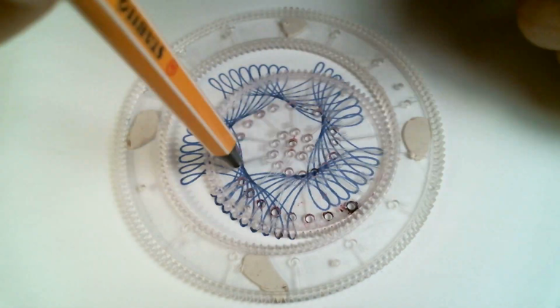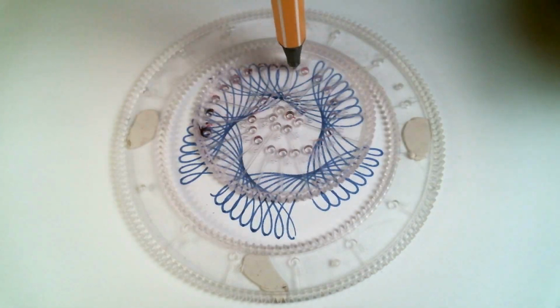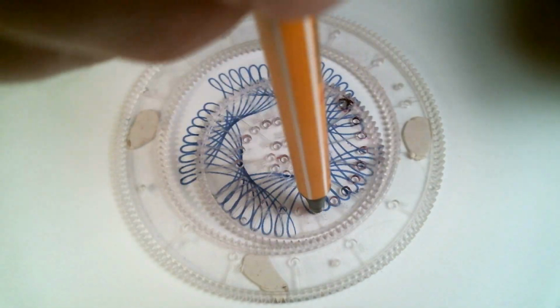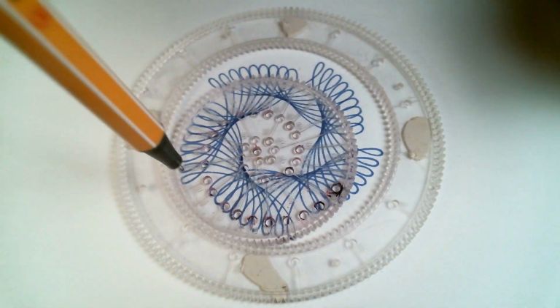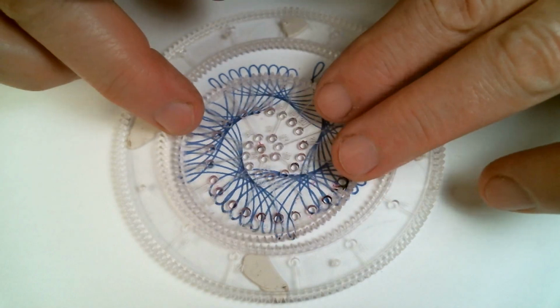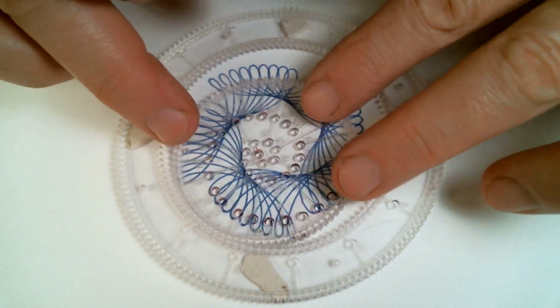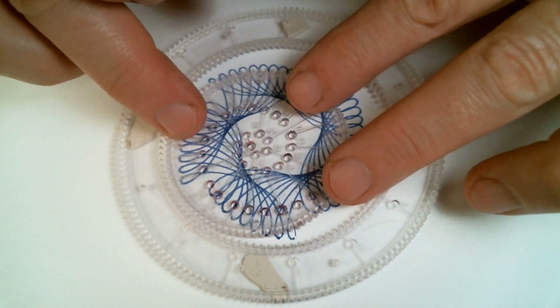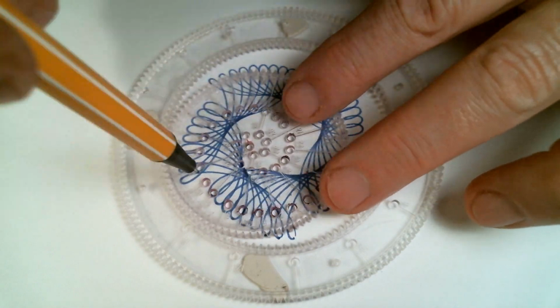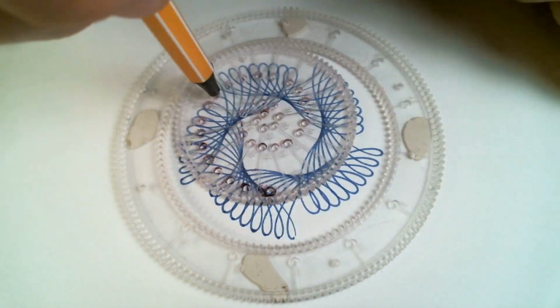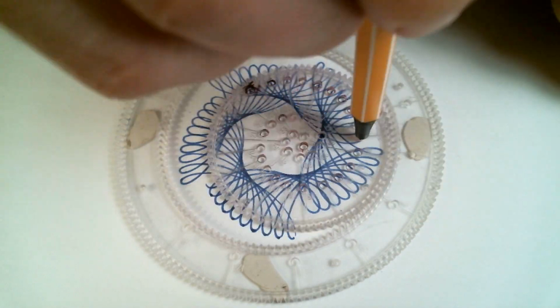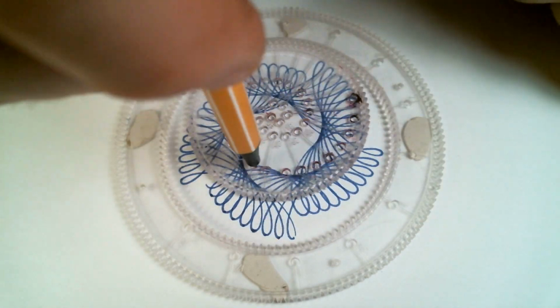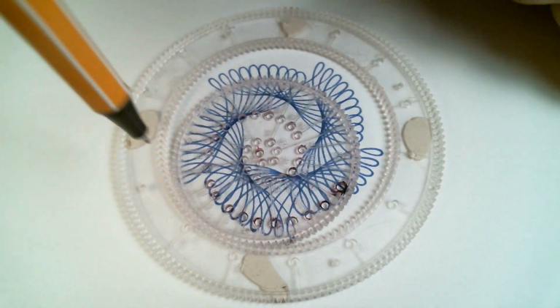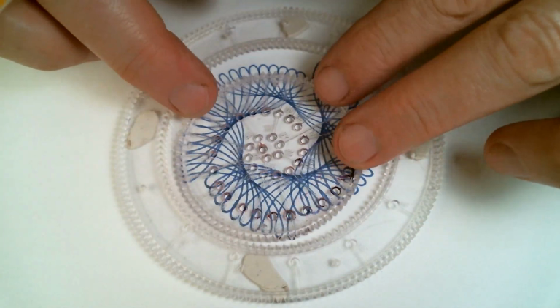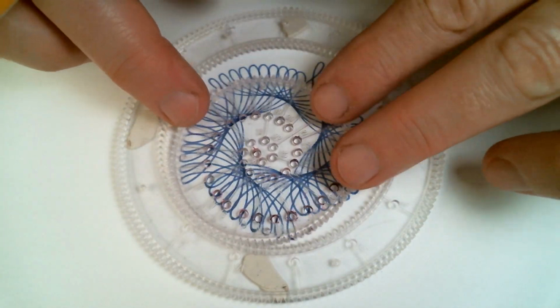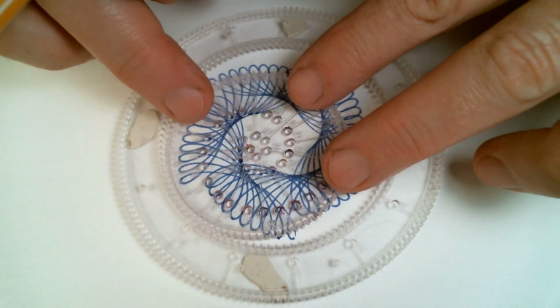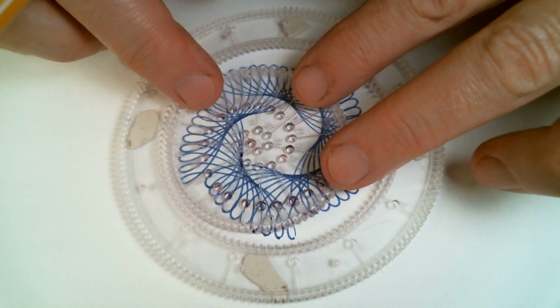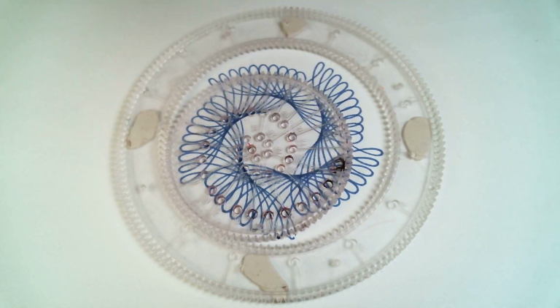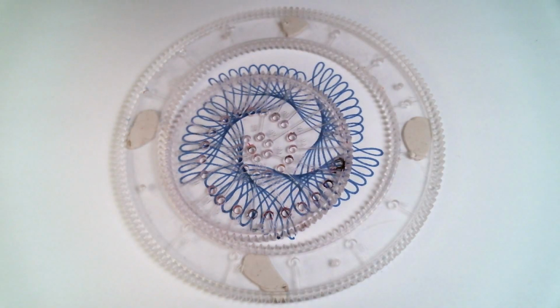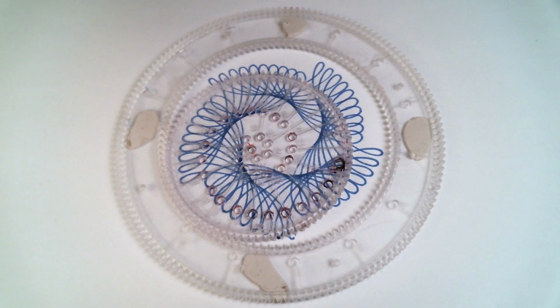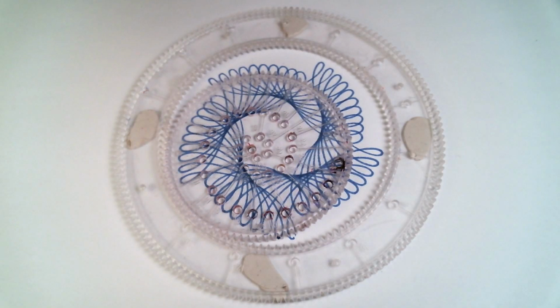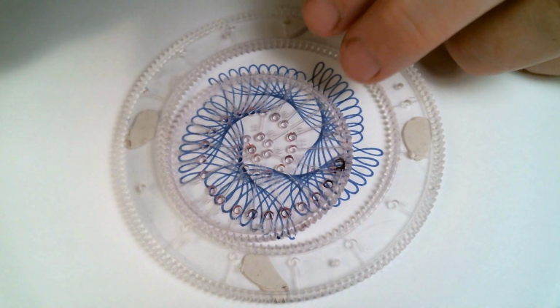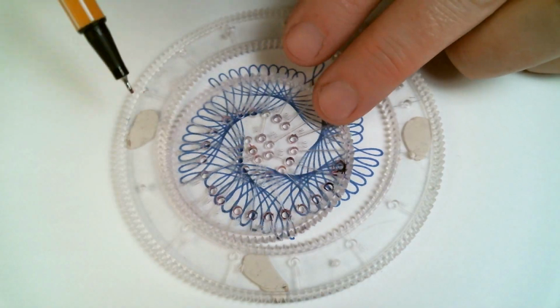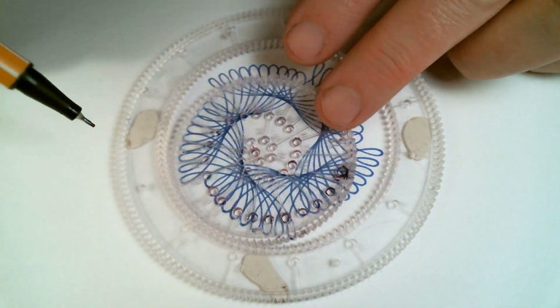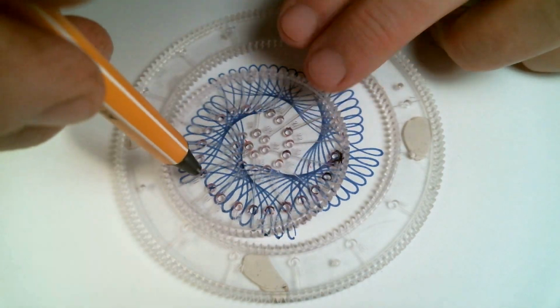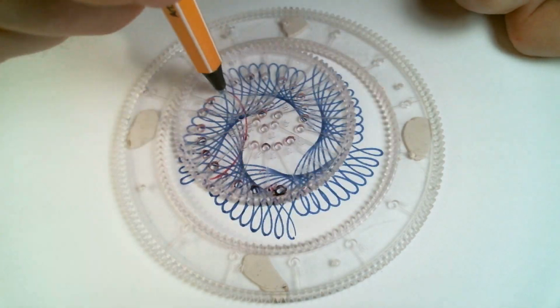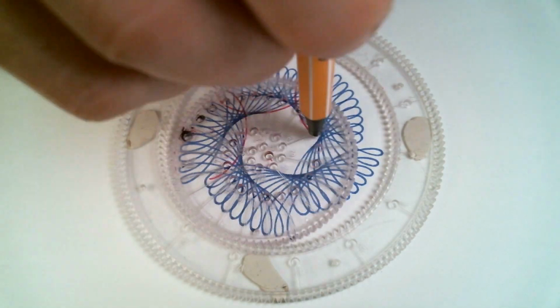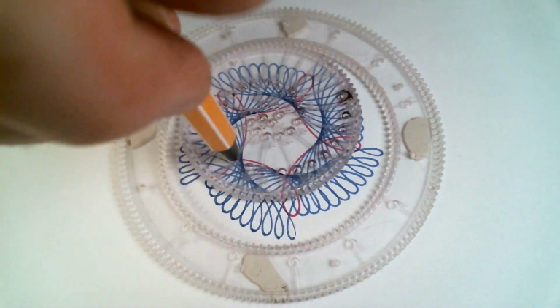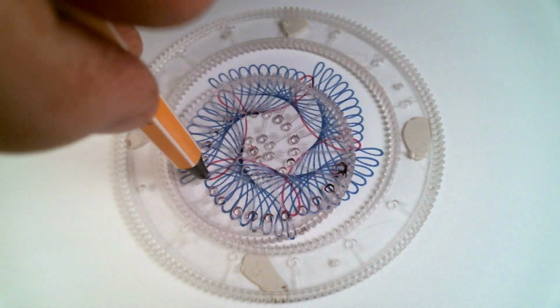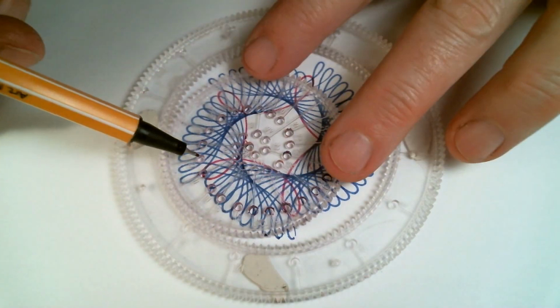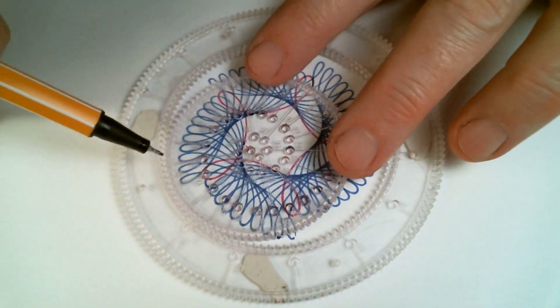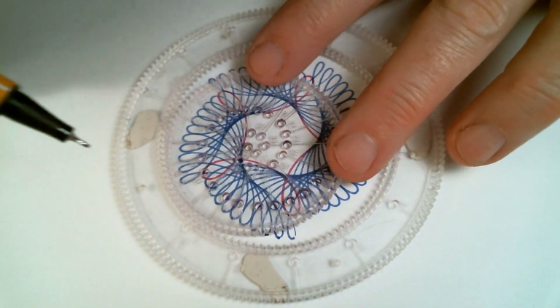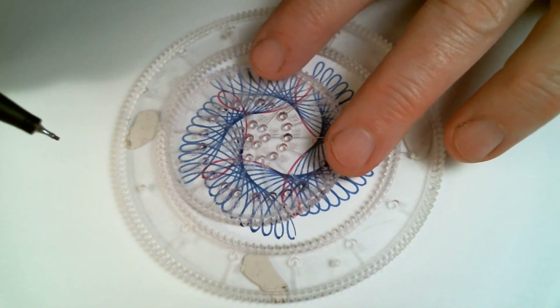It gets a little harder as you move to the higher numbered holes to line up the hole with the pattern you just drew. With experience, you'll learn a few tricks for lining them up.